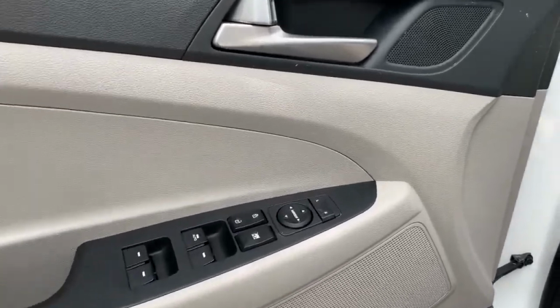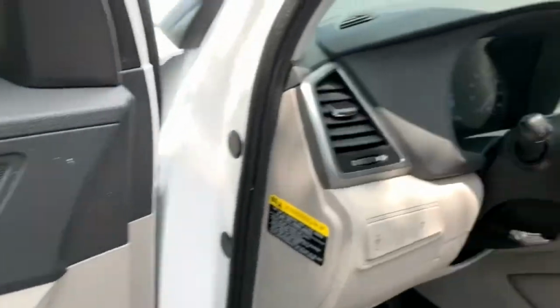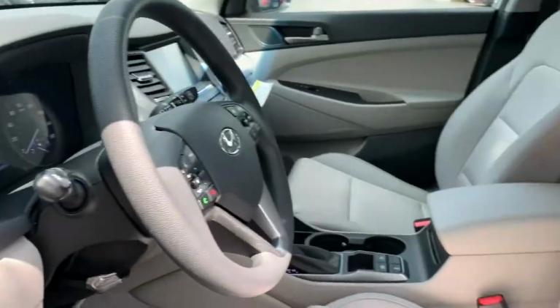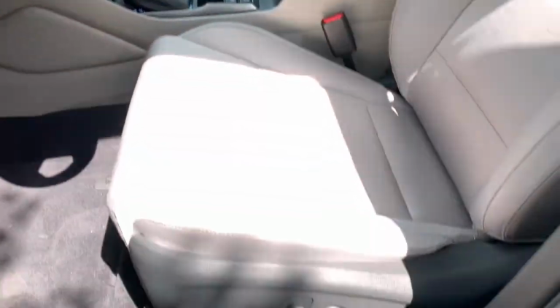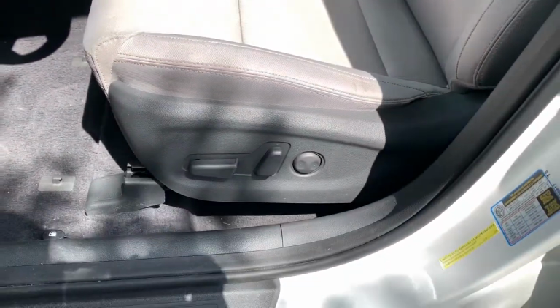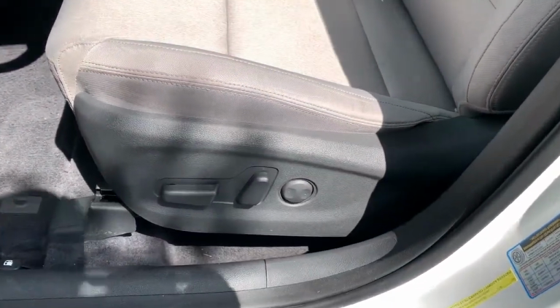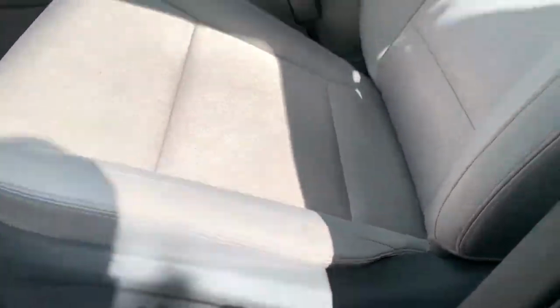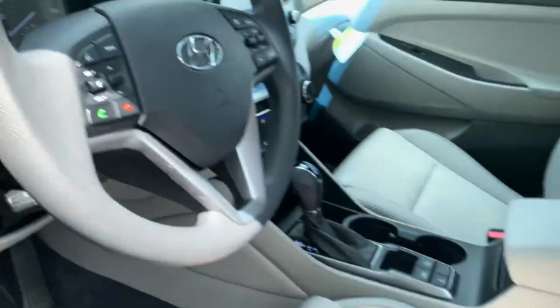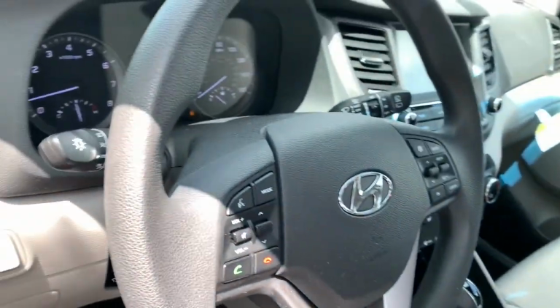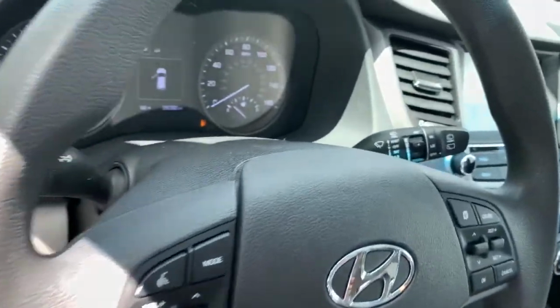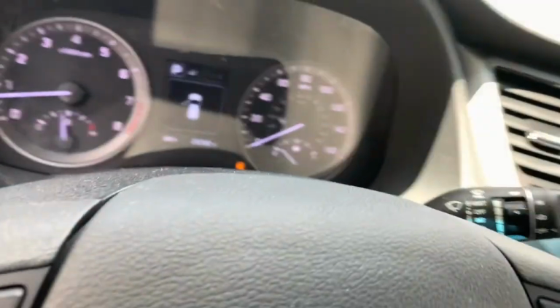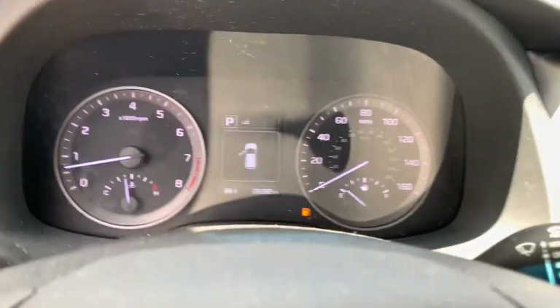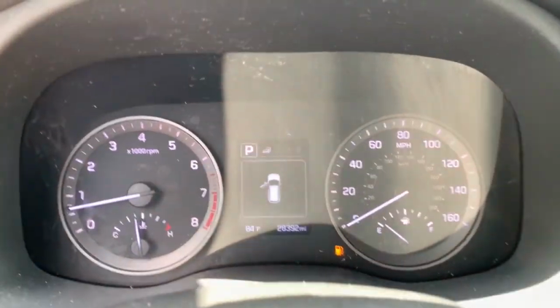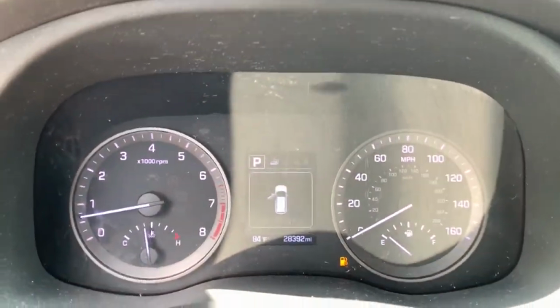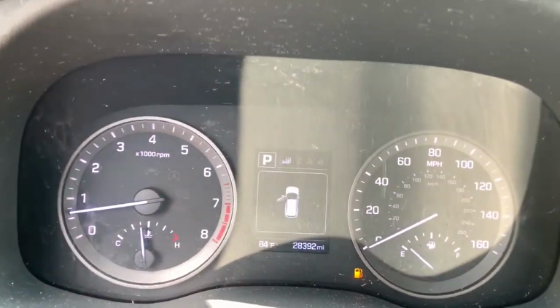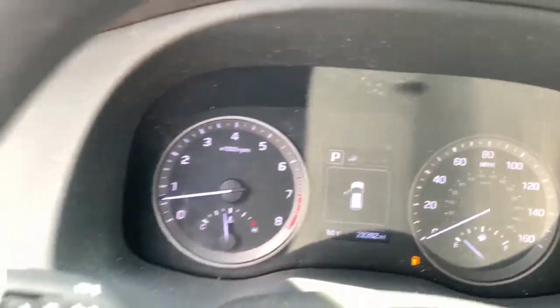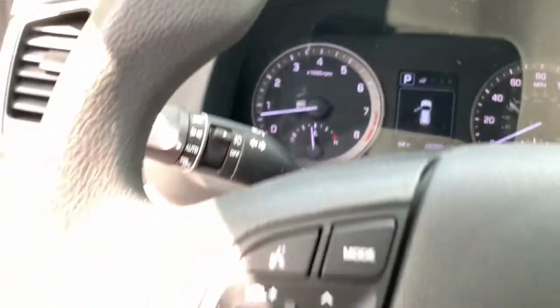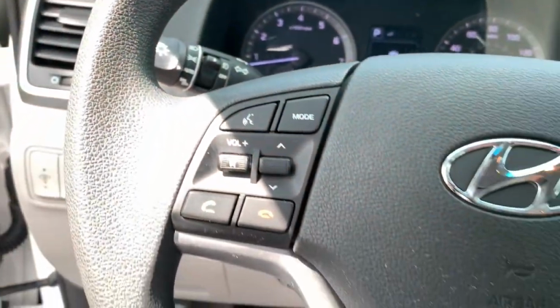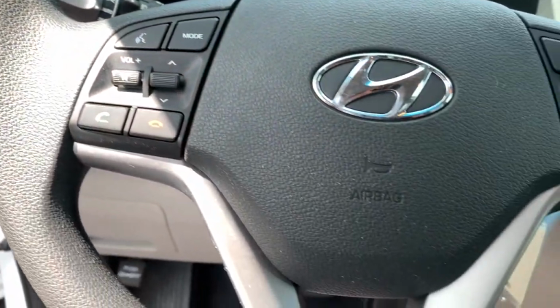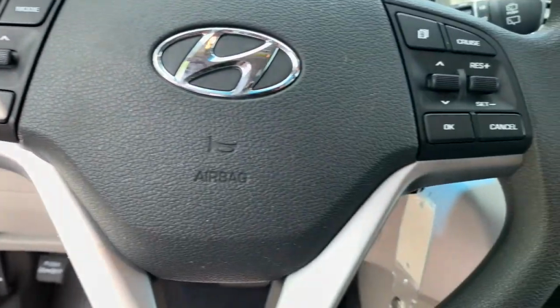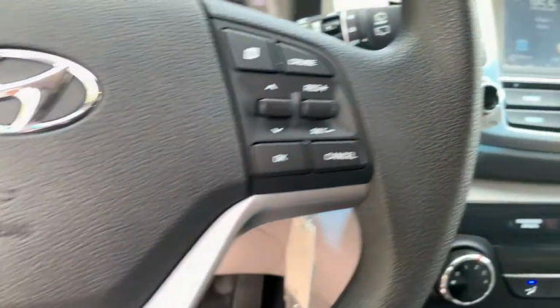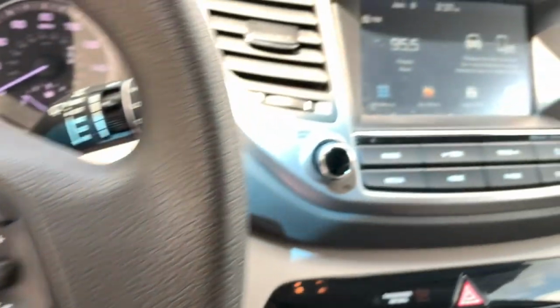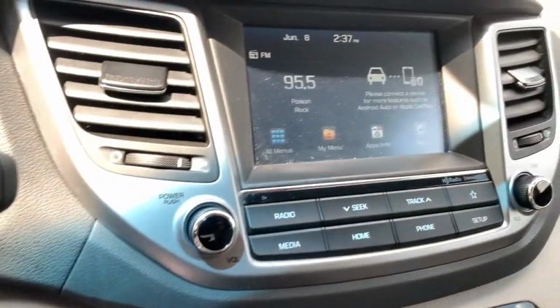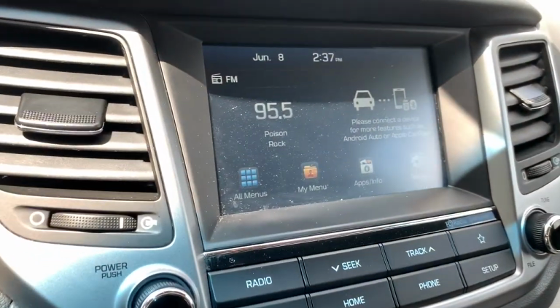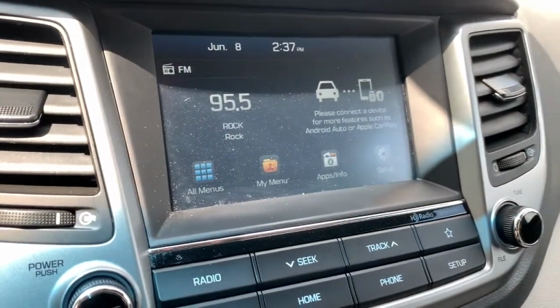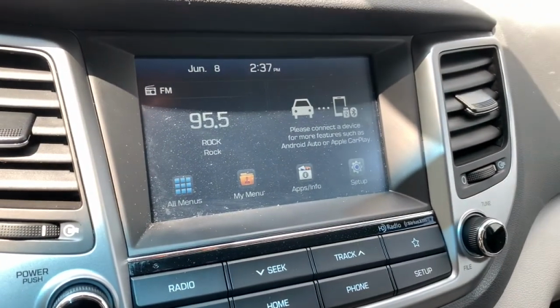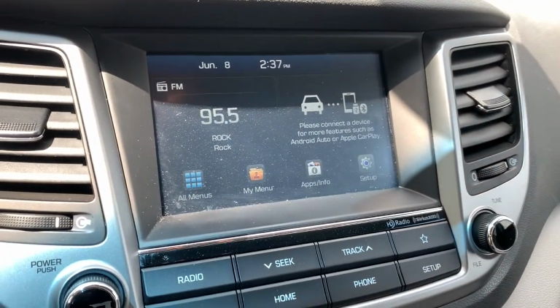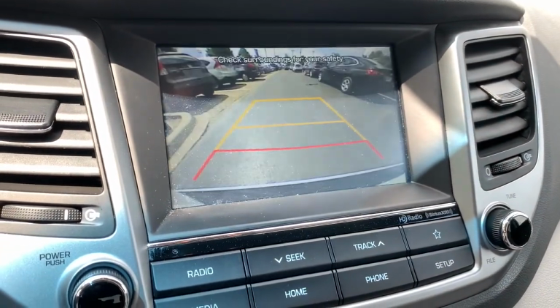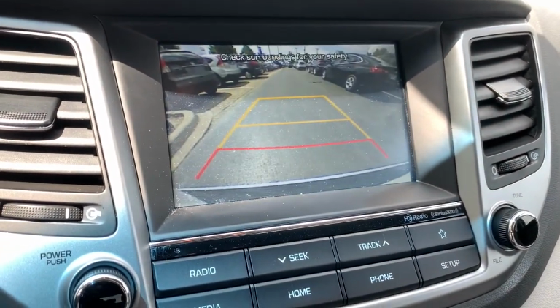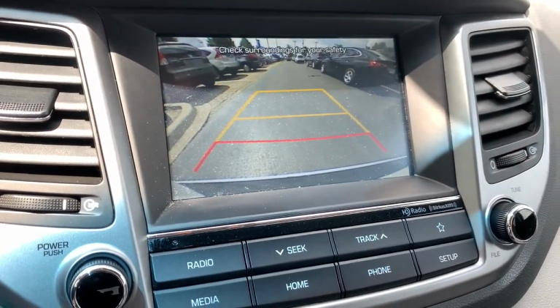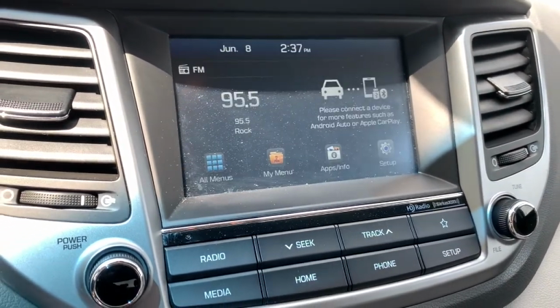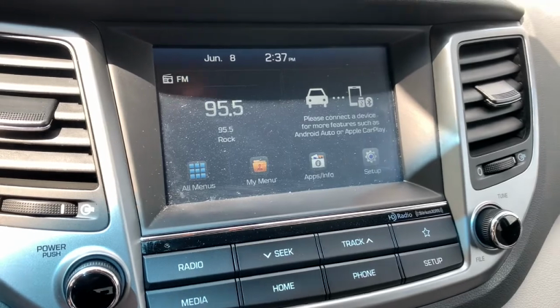Its meticulous quality of construction, standard touchscreen infotainment and driver assistance features, European sensibility, and smooth, refined ride infuse every journey with confidence and satisfaction. These are just some of the great options this vehicle comes with.